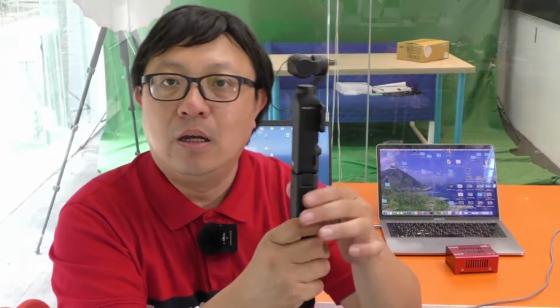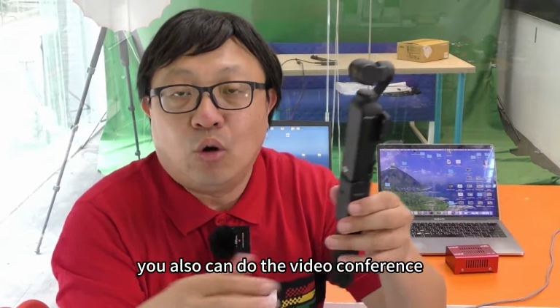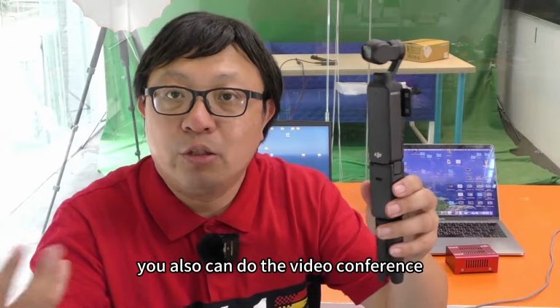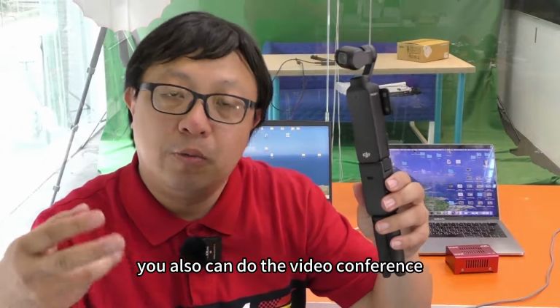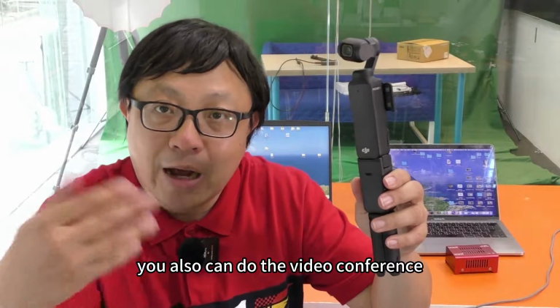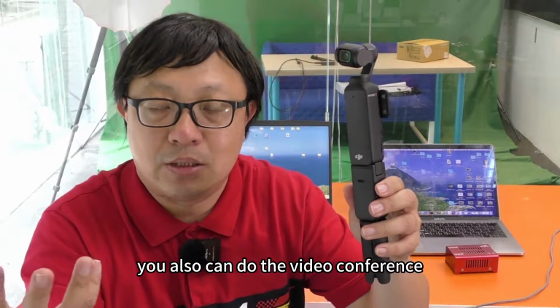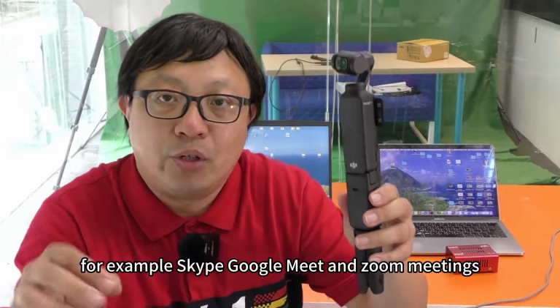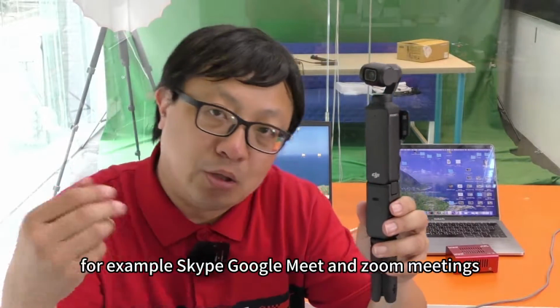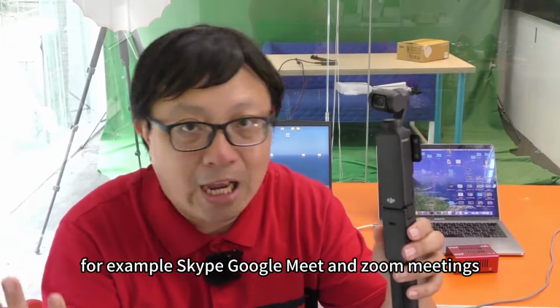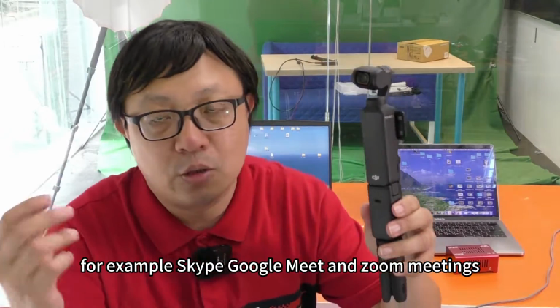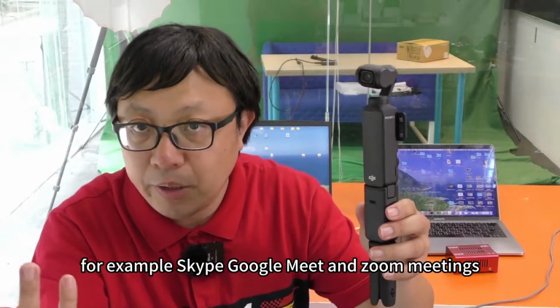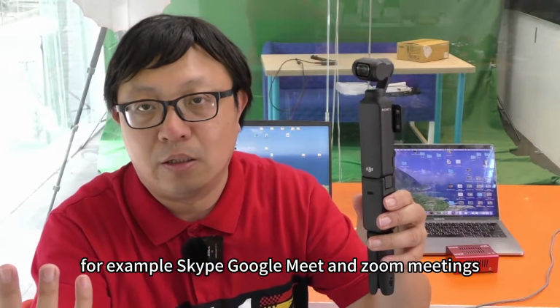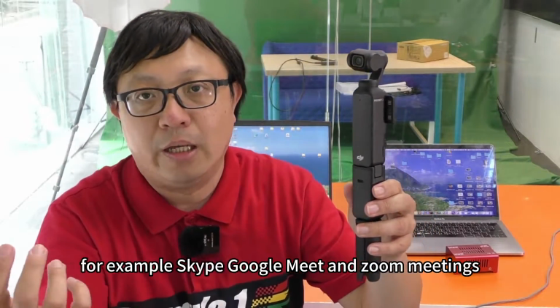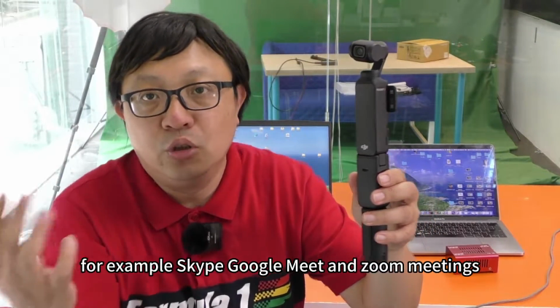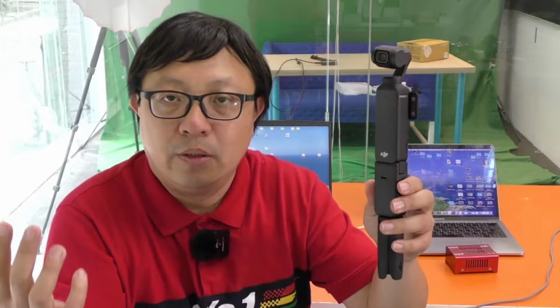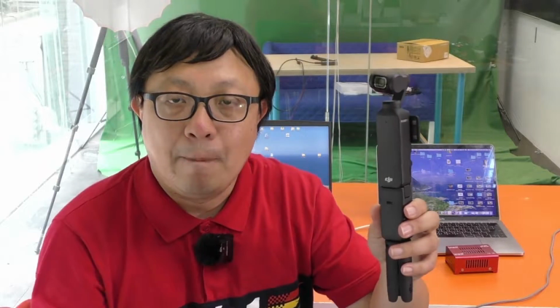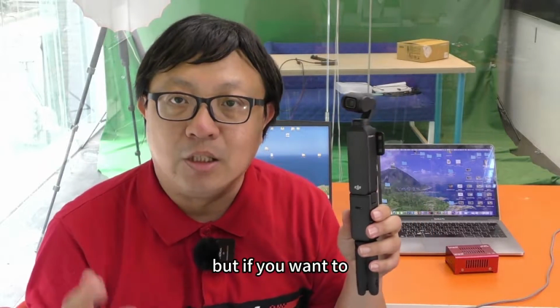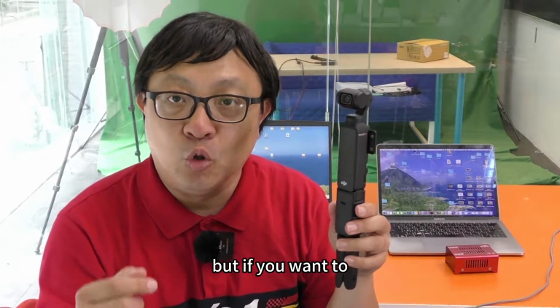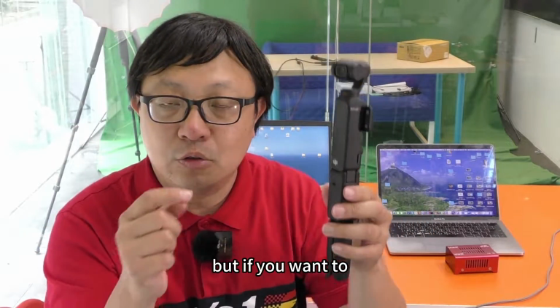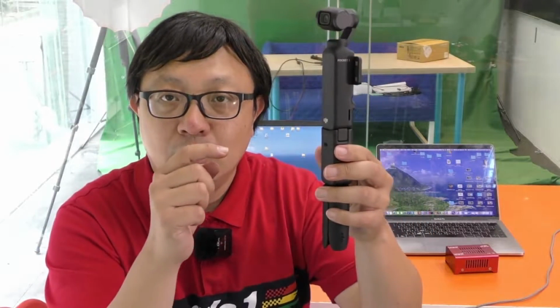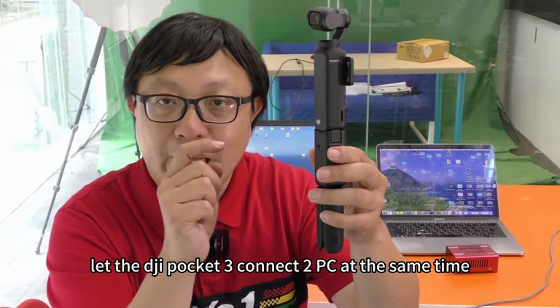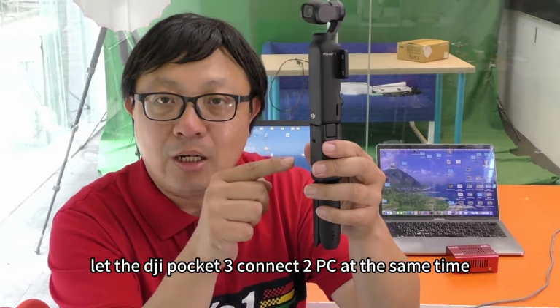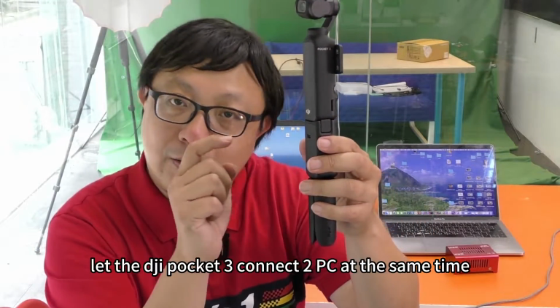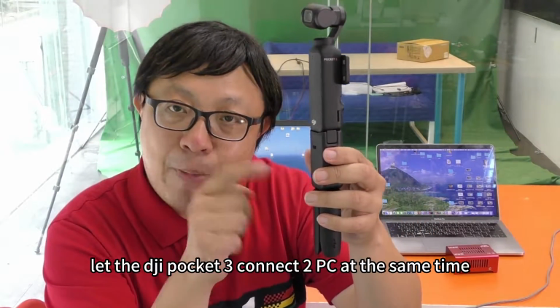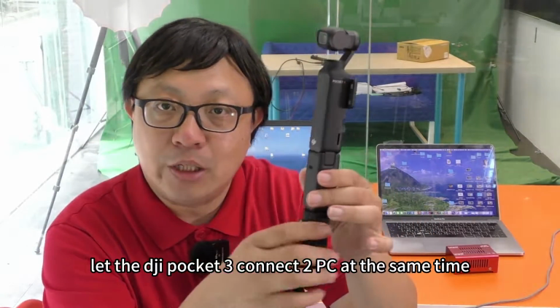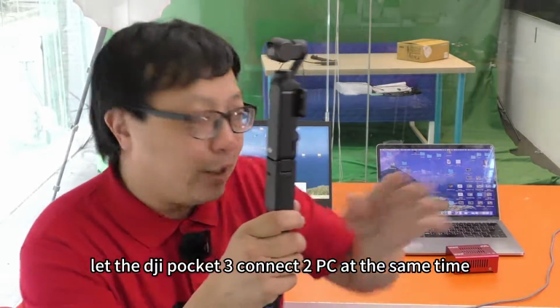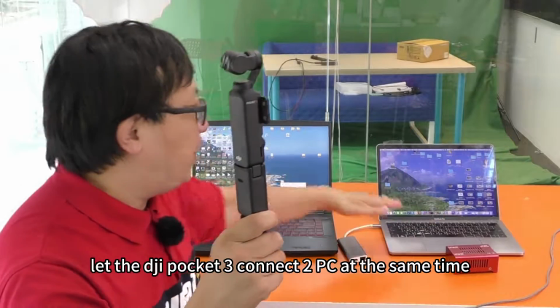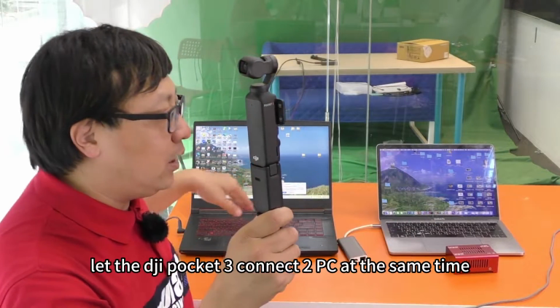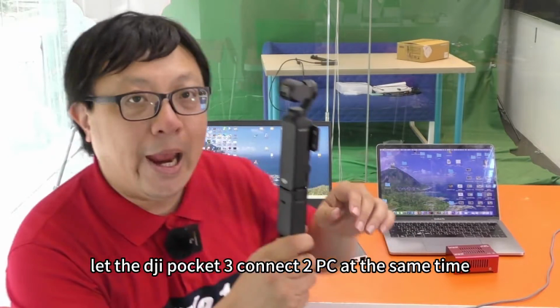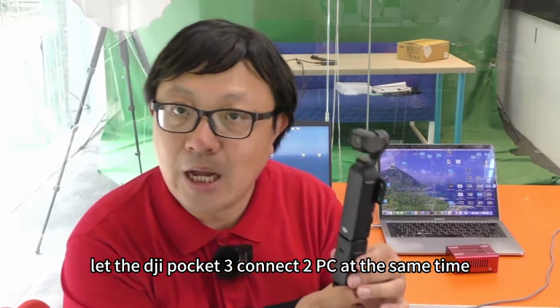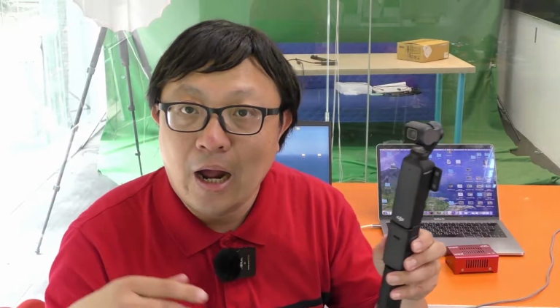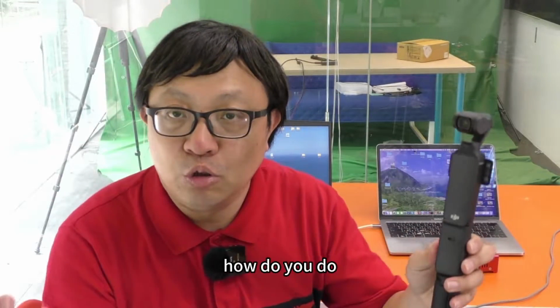You also can do video conferencing — for example, Skype, Google Meet, and Zoom. But if you want to let the DJI Pocket 3 connect to two PCs at the same time, how do you do that?